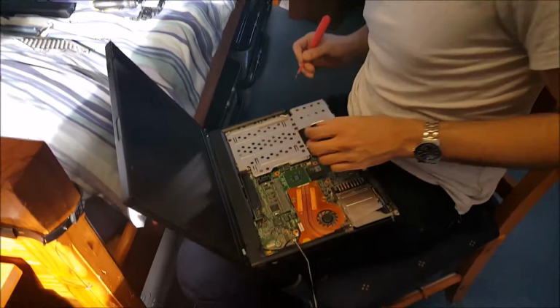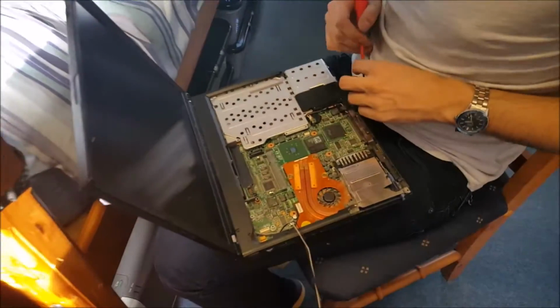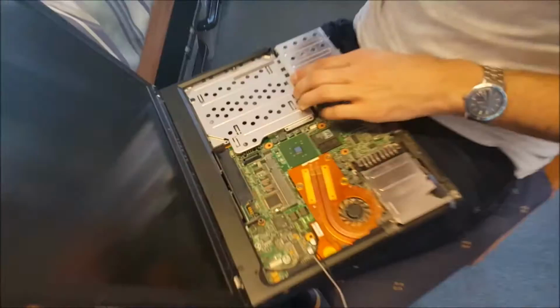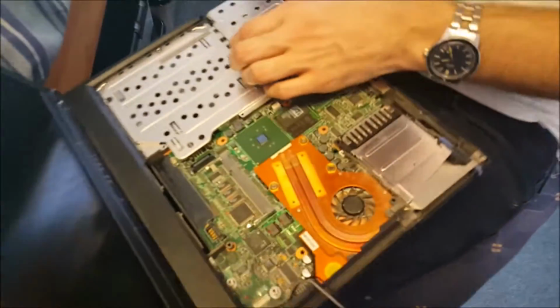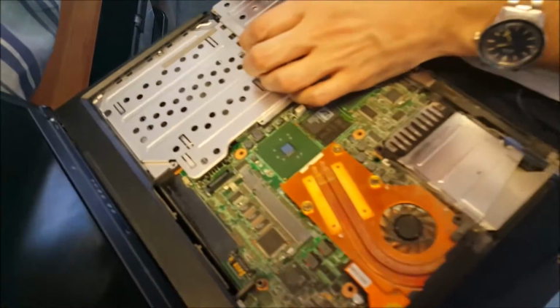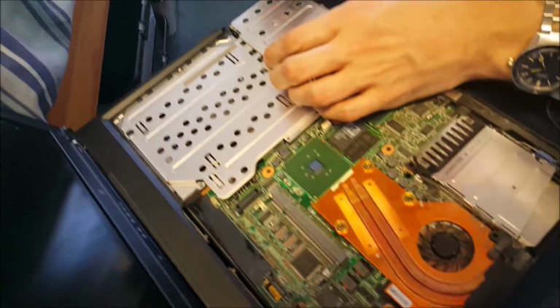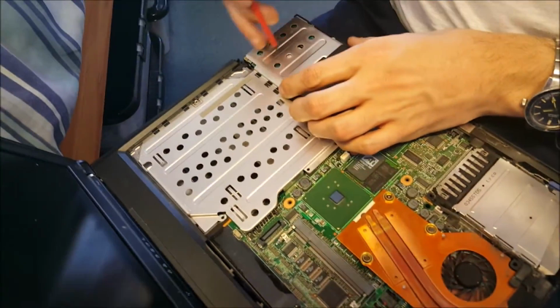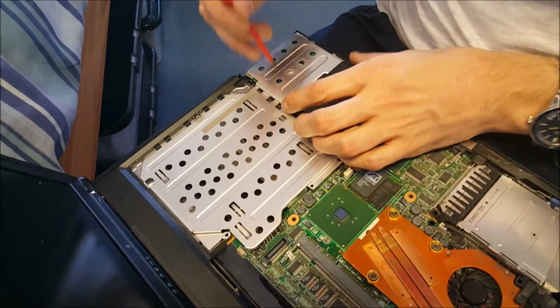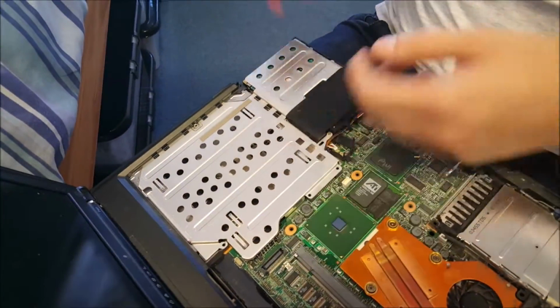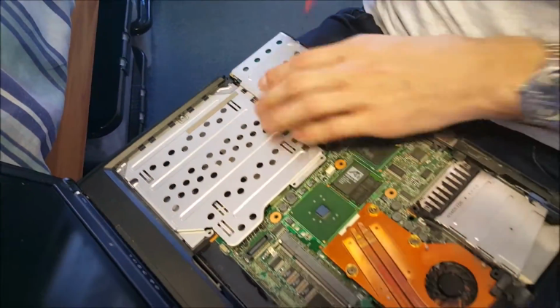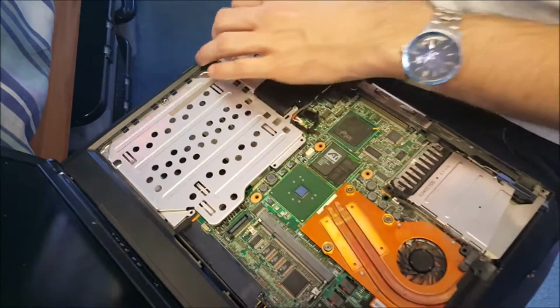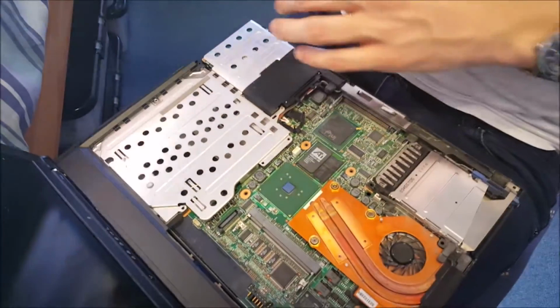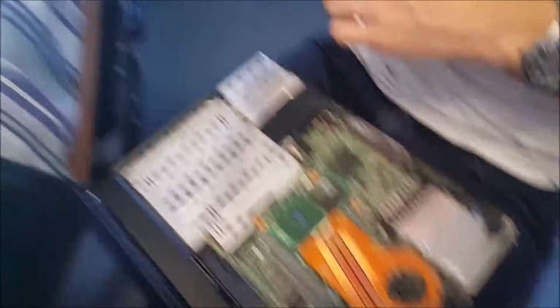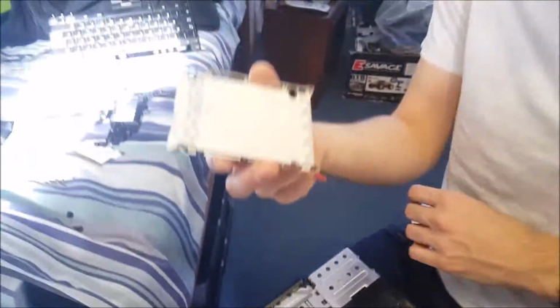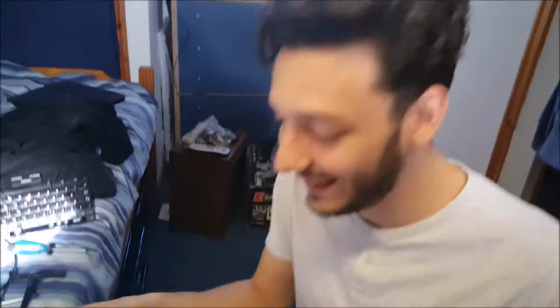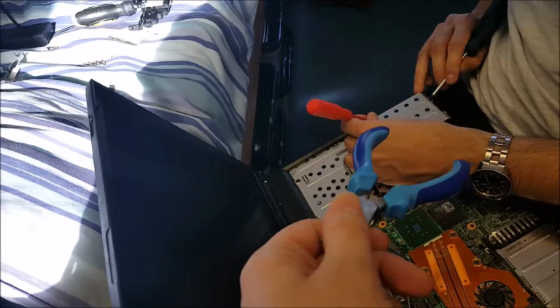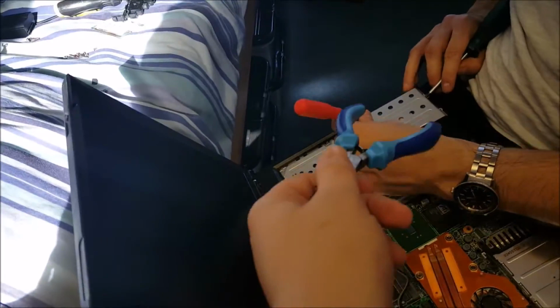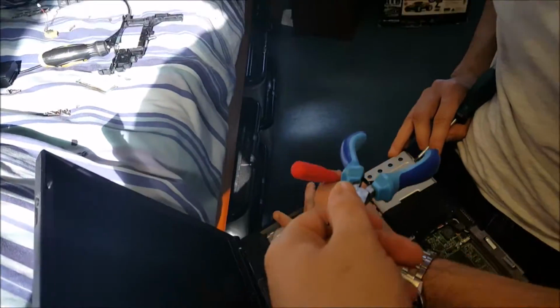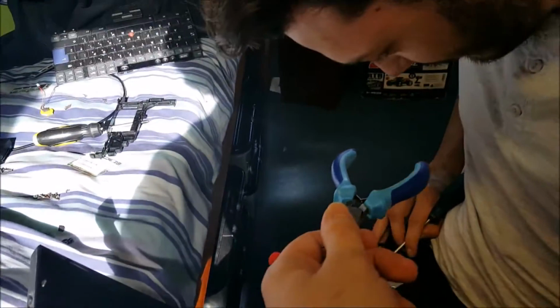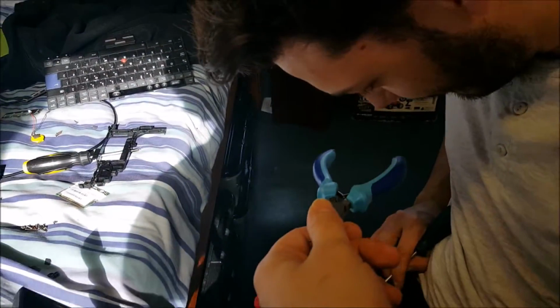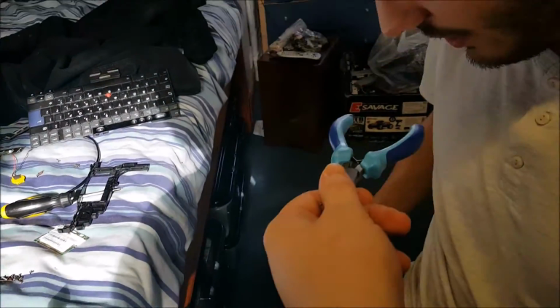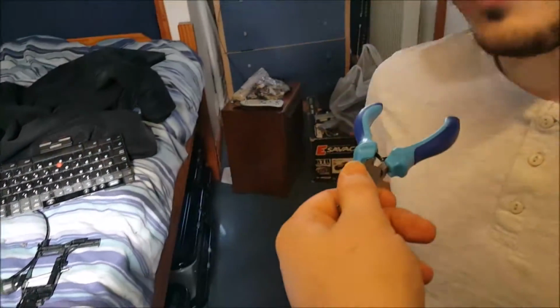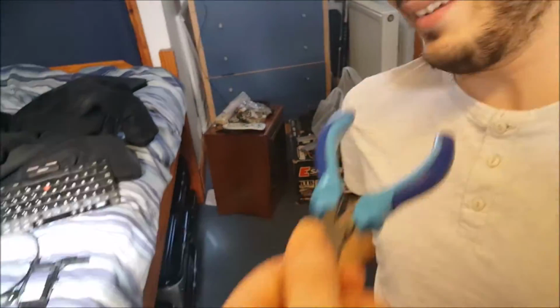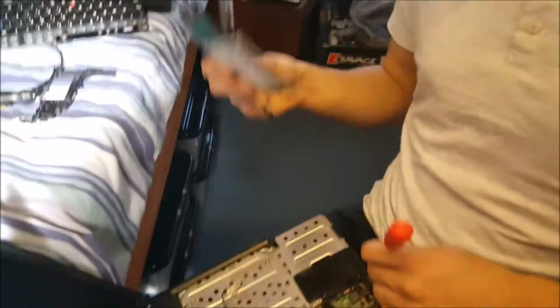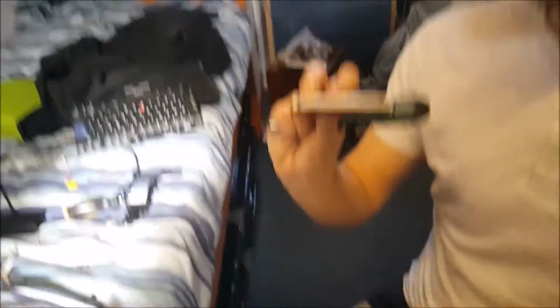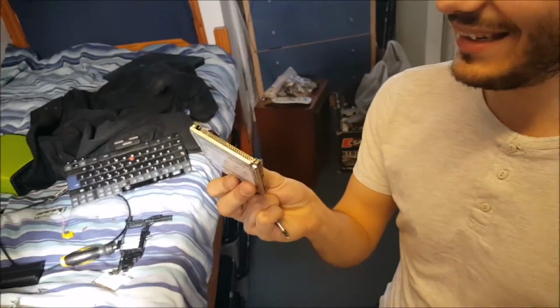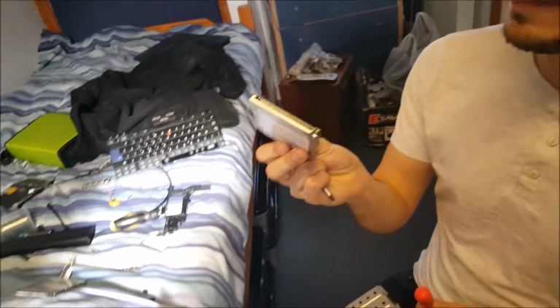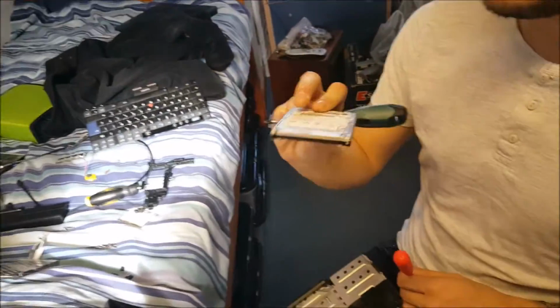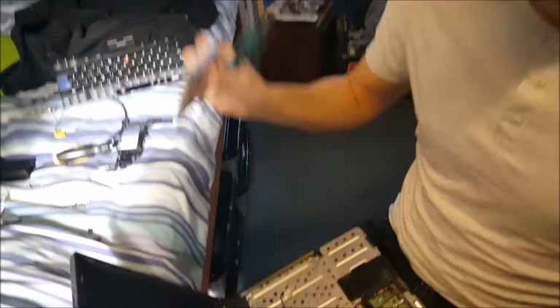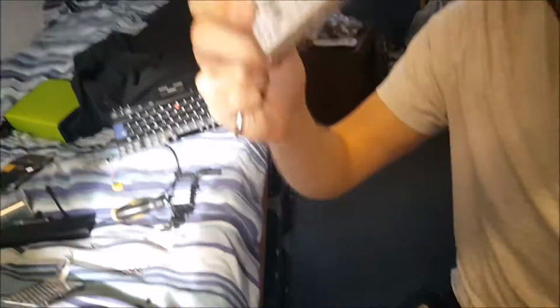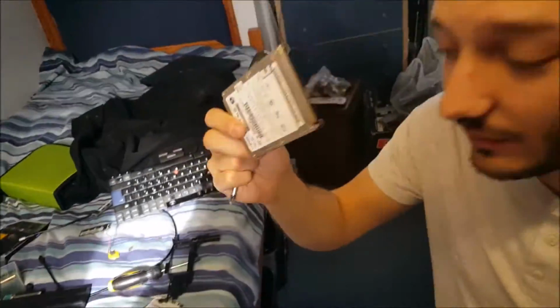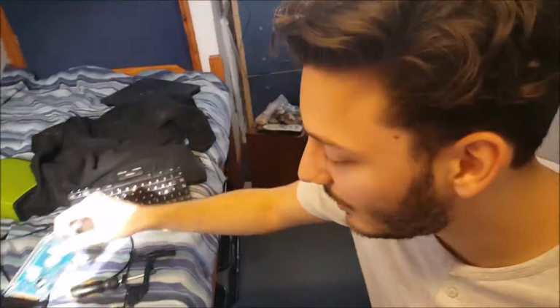Can't get the hard drive out. The caddy's come out but the hard drive is still in there. There we go, I've done it. 750GB.